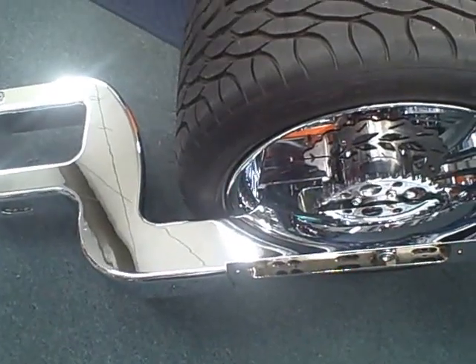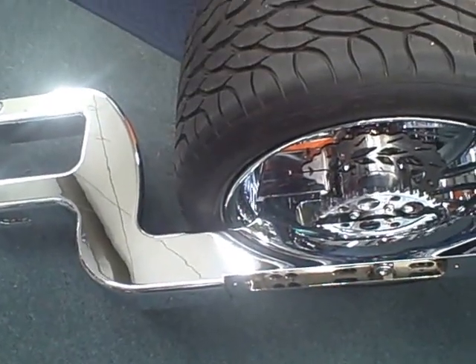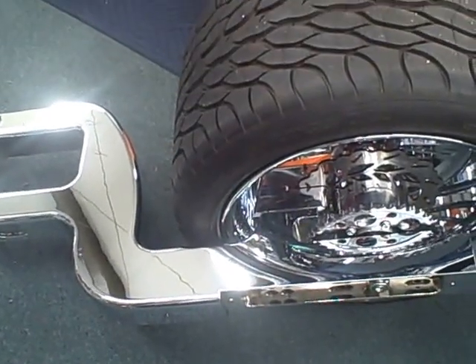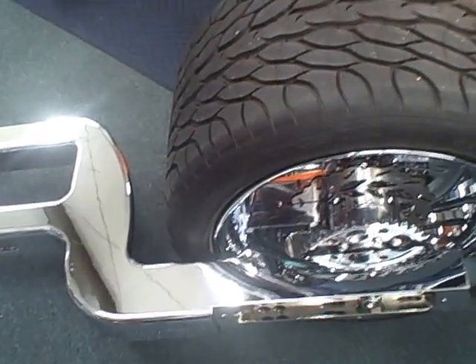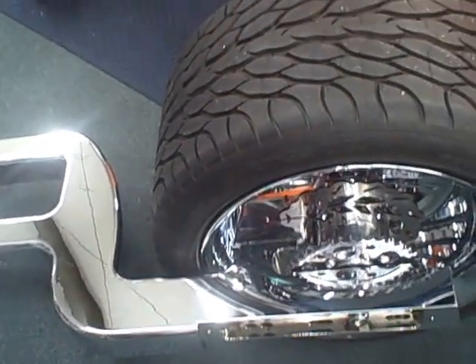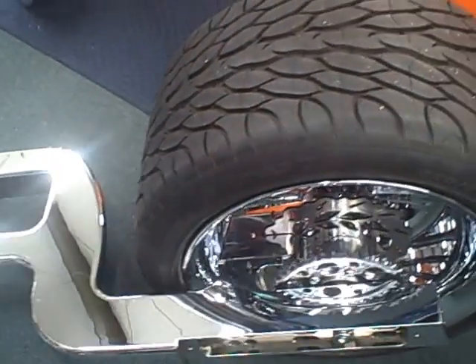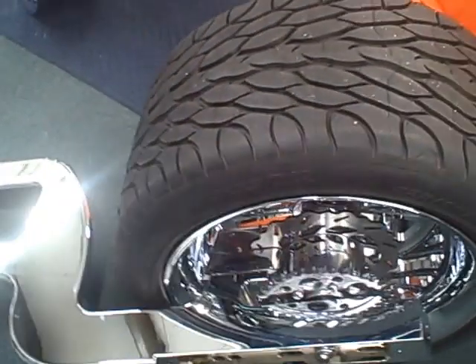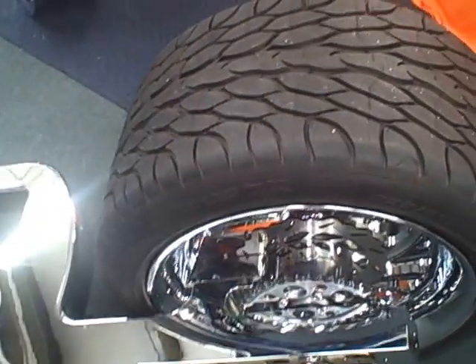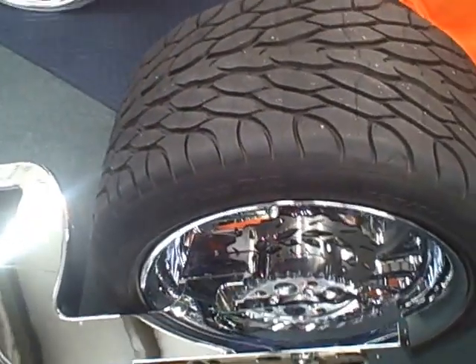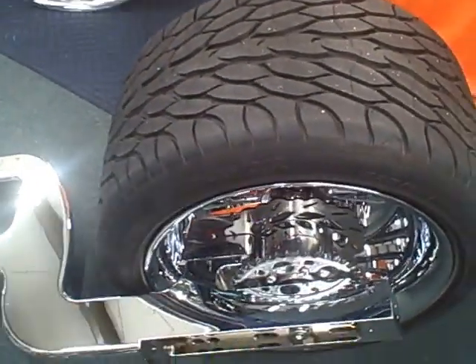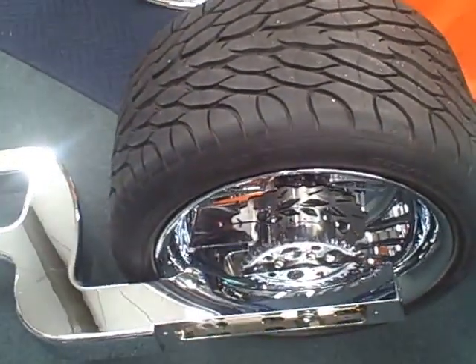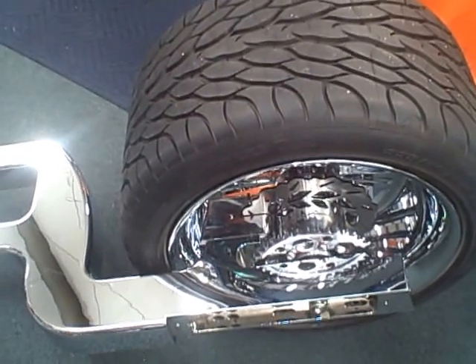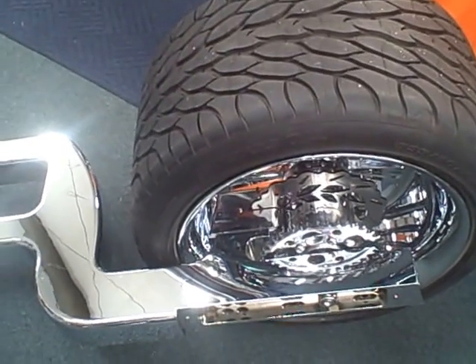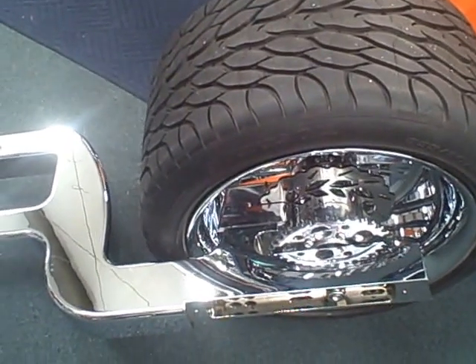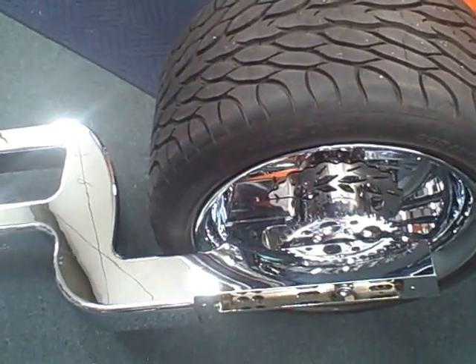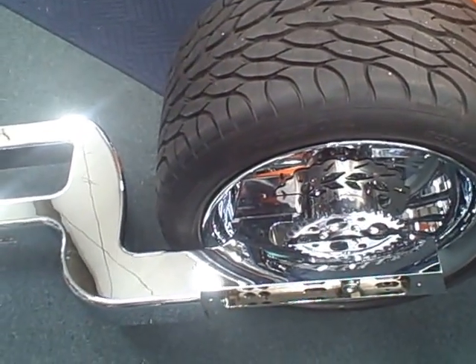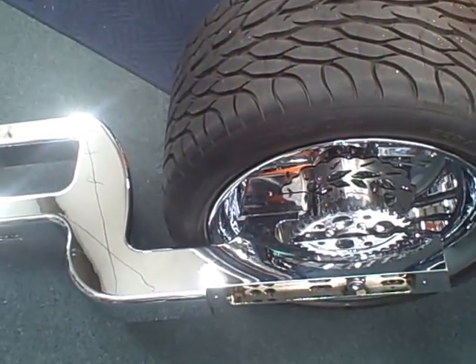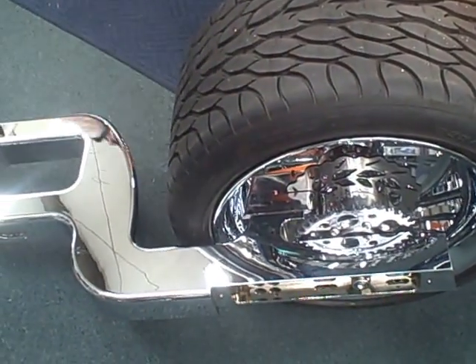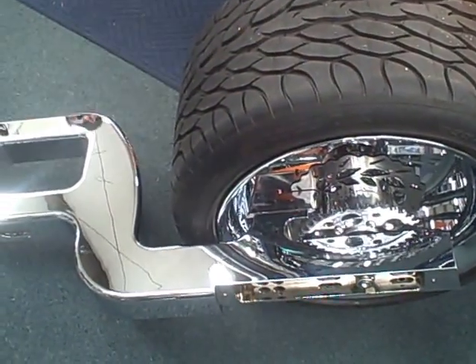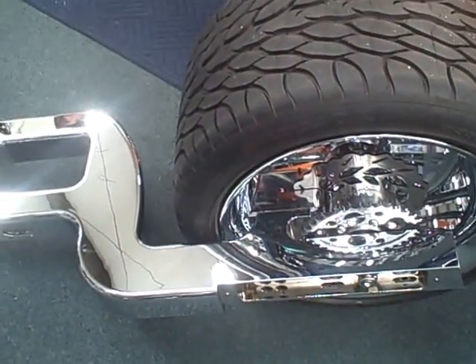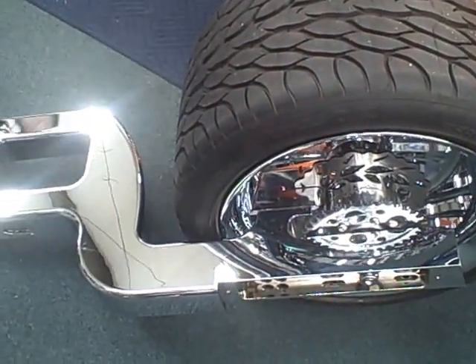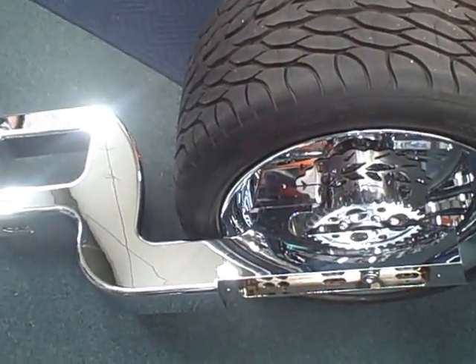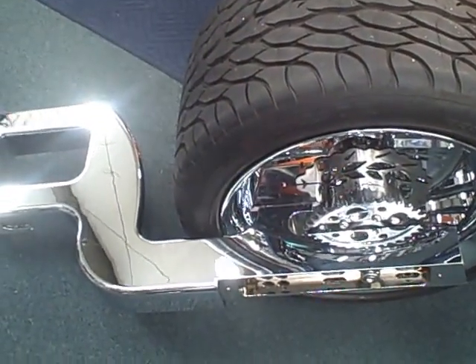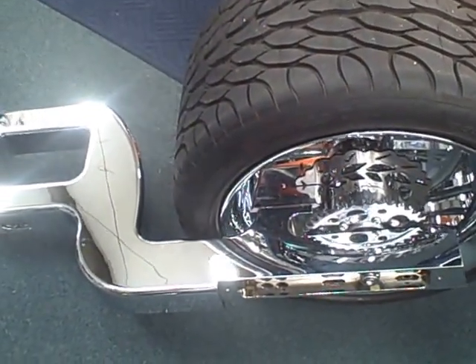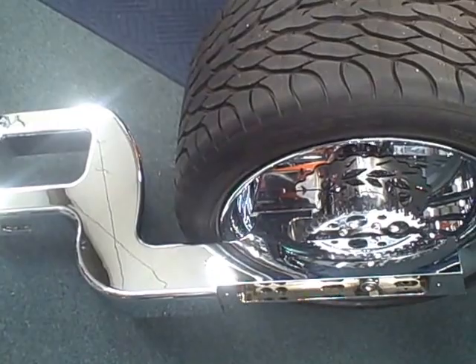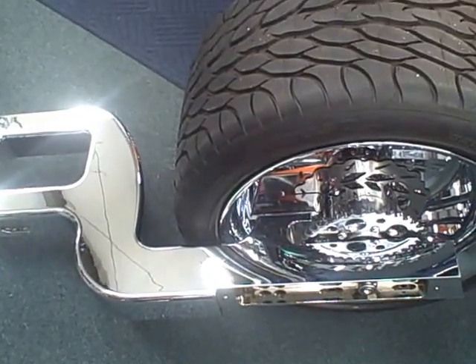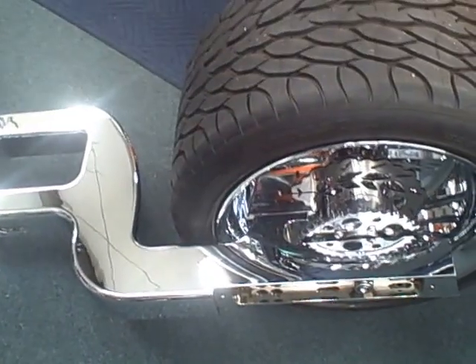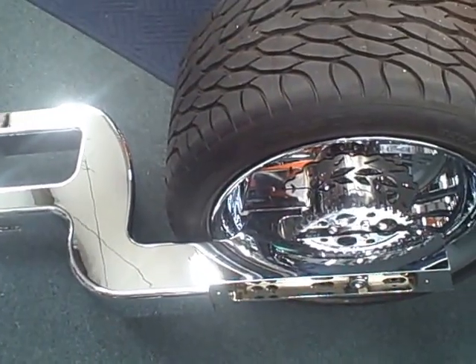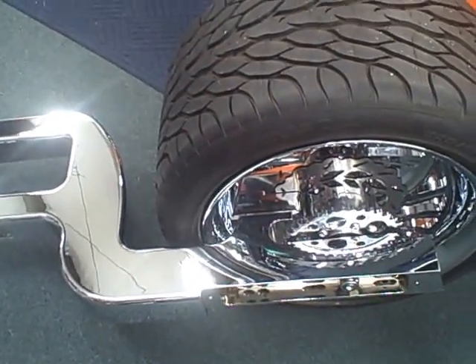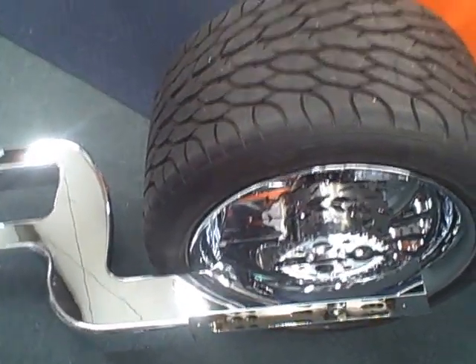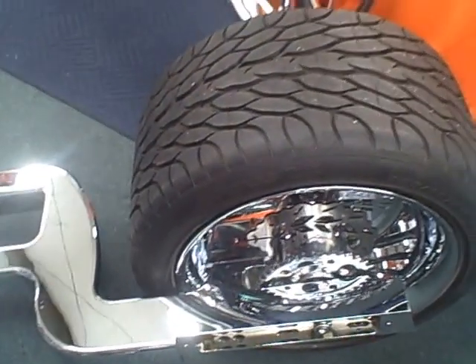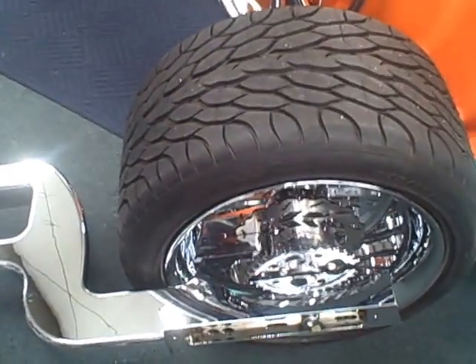All things Chrome — we got it going on. Check it out. This is our new Can-Am Spyder single side 400 kit. Give us a call if you want to trick out your Can-Am Spyder.